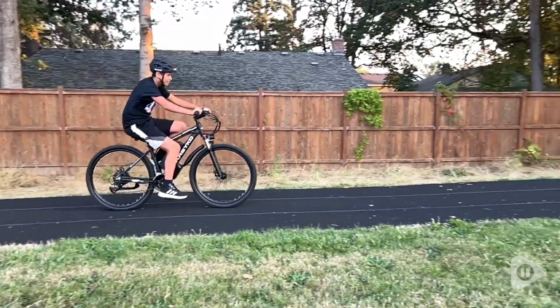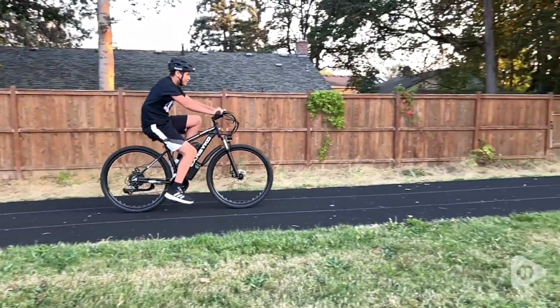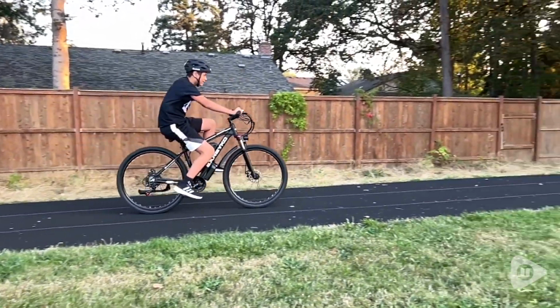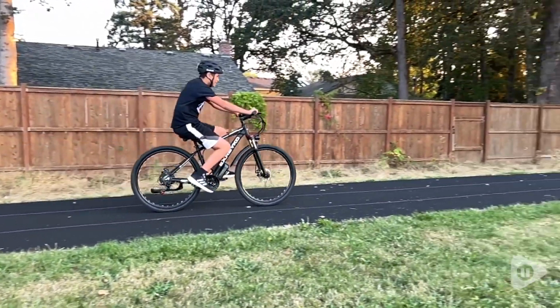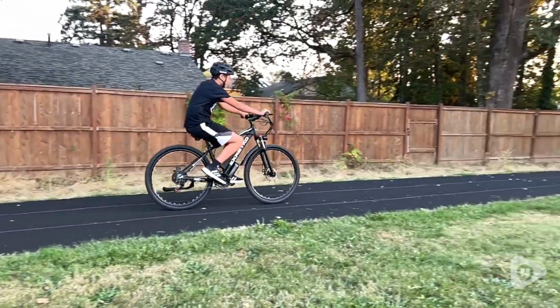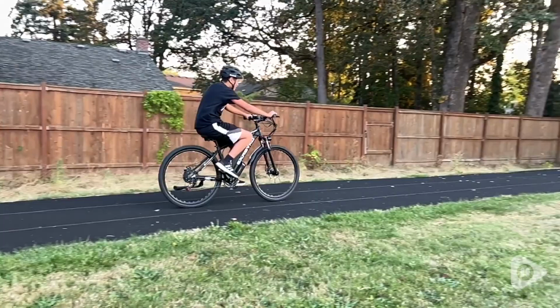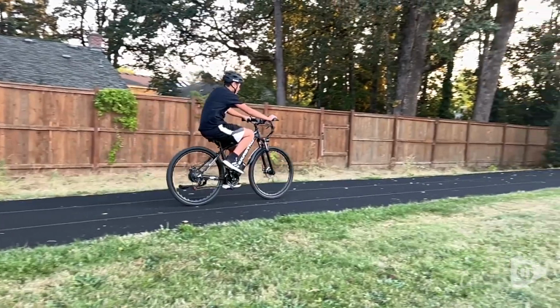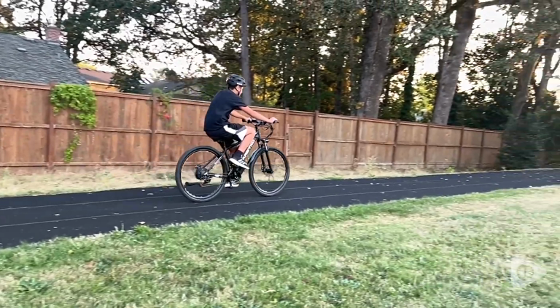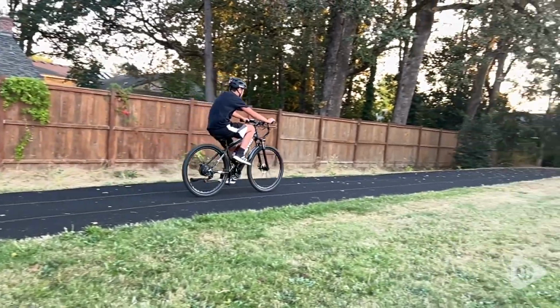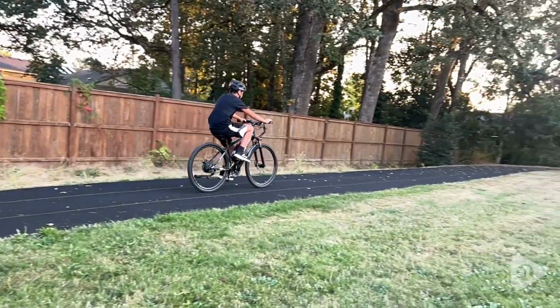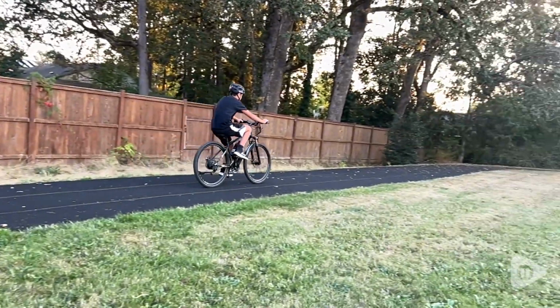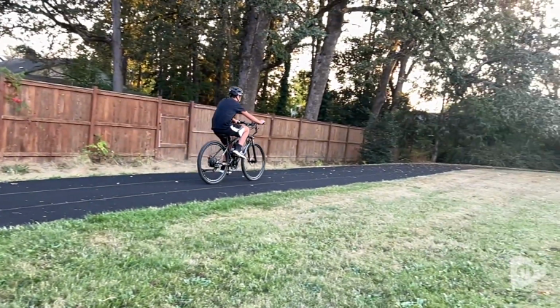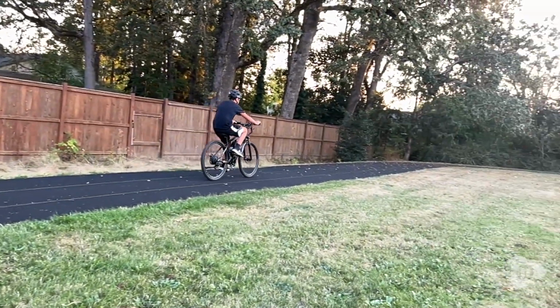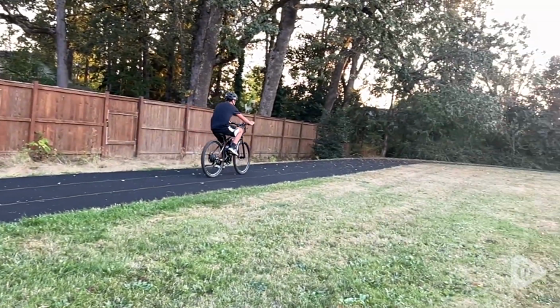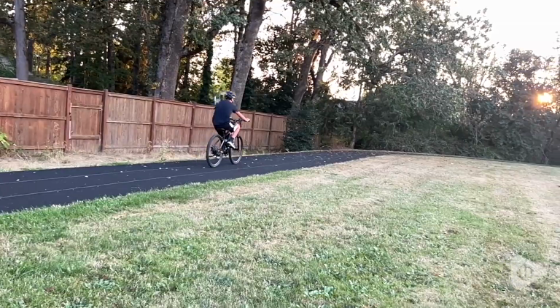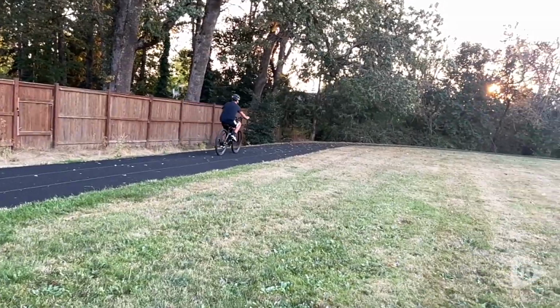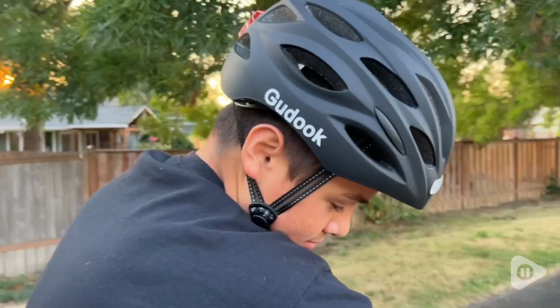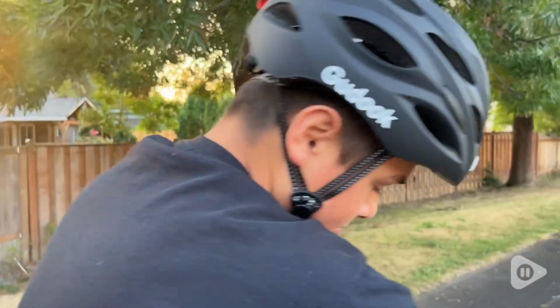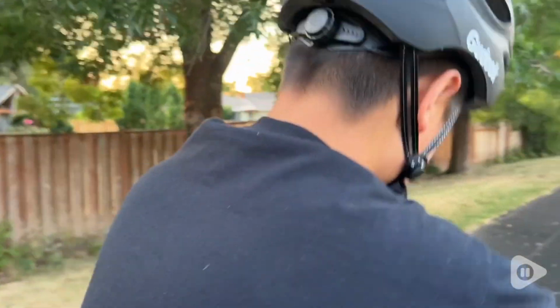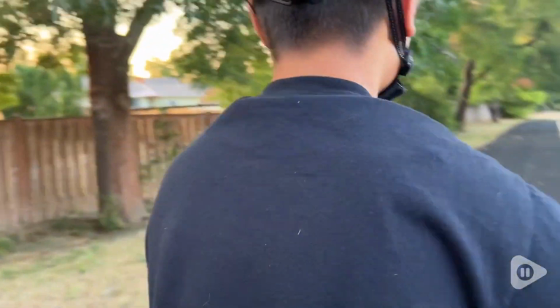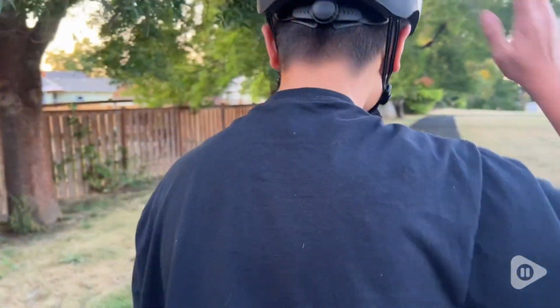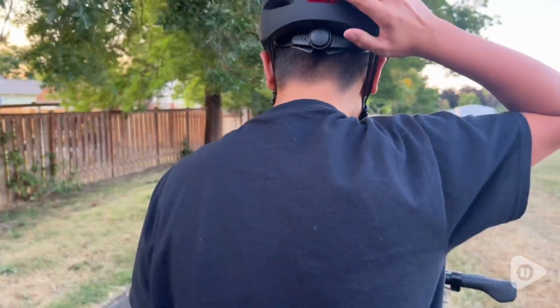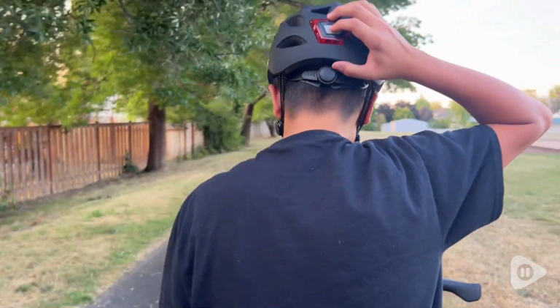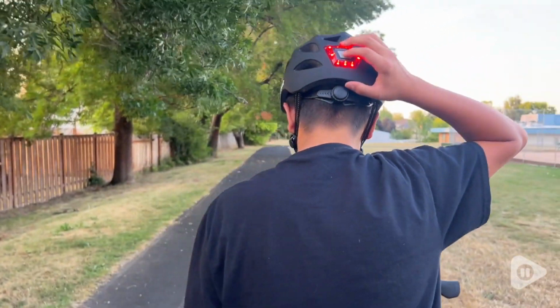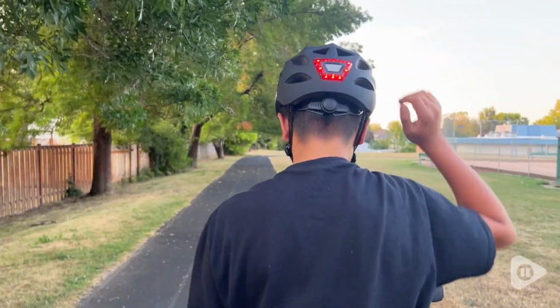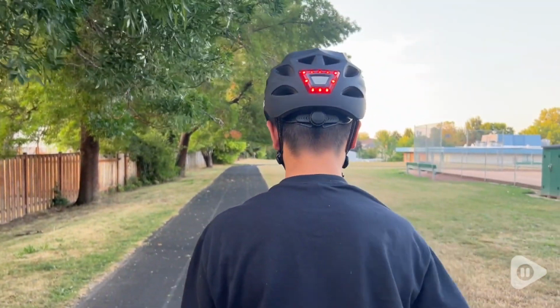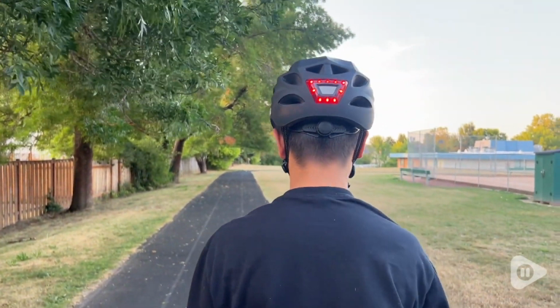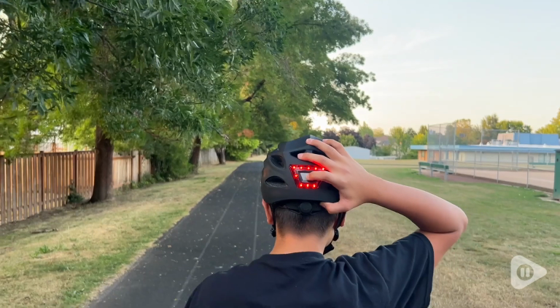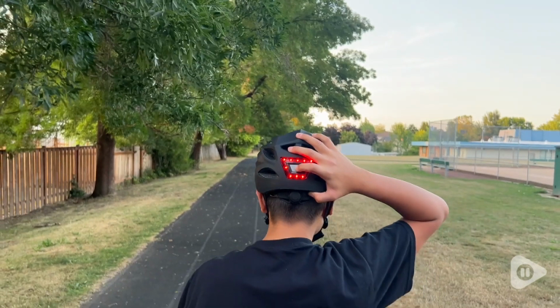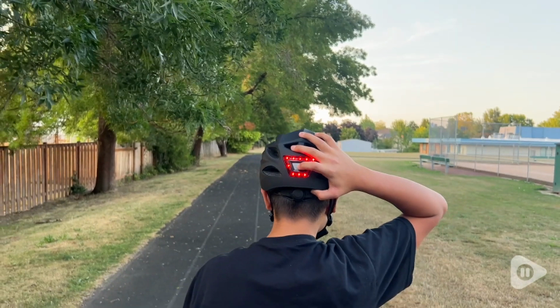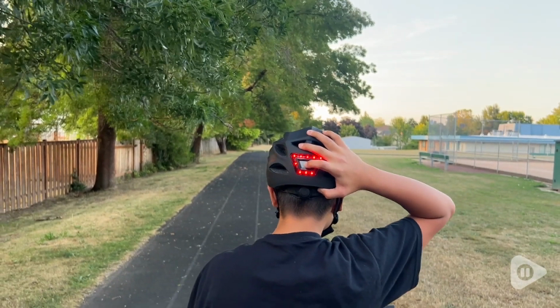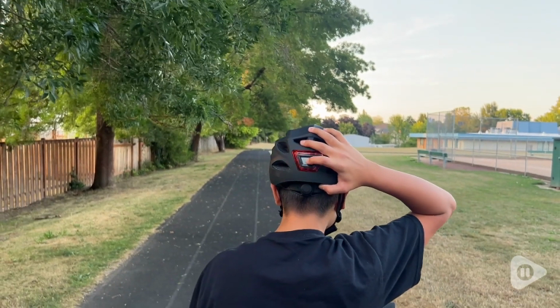Something that stood out to us about this helmet was that not only did it have an LED light in the back, but it also lit up in the front, which made it ideal for any bike rides we might do at night.